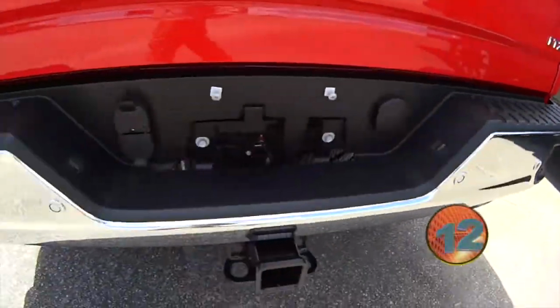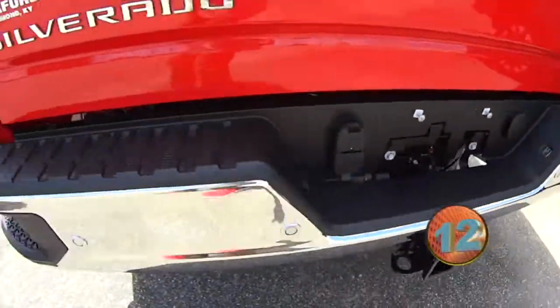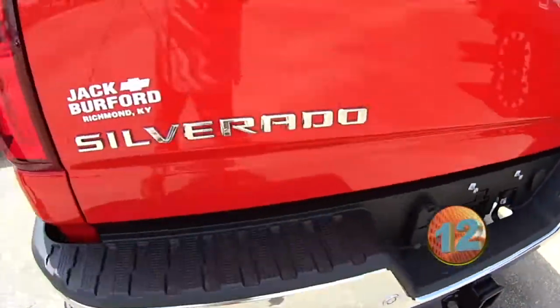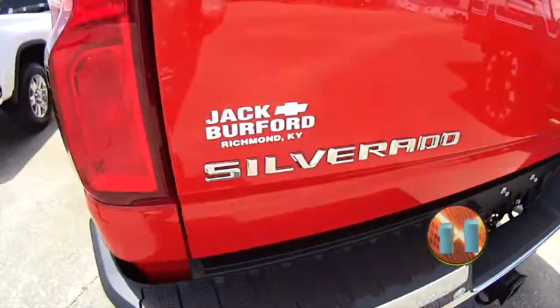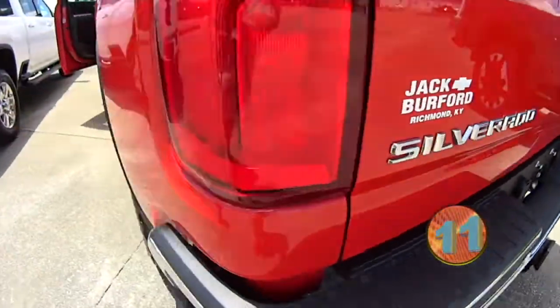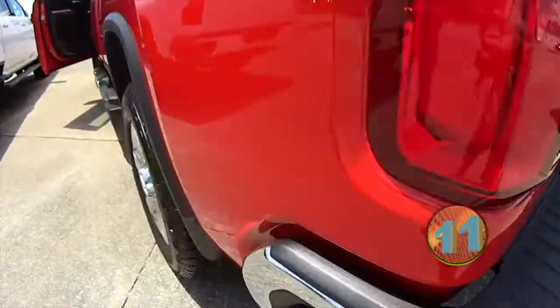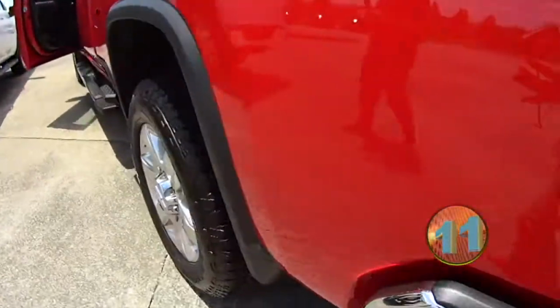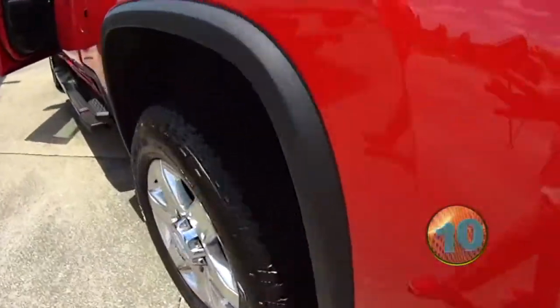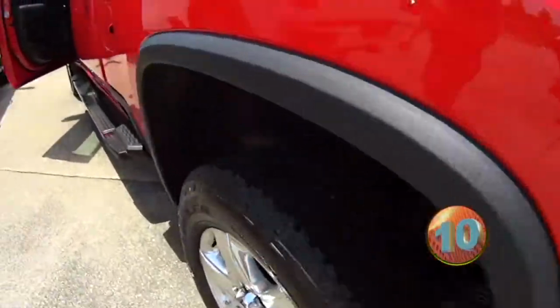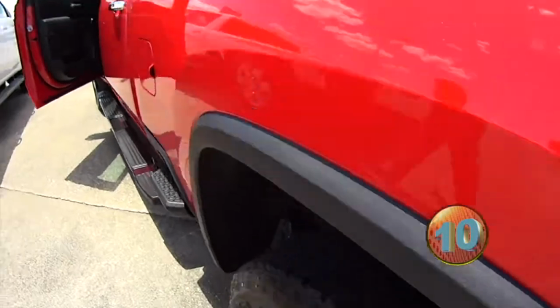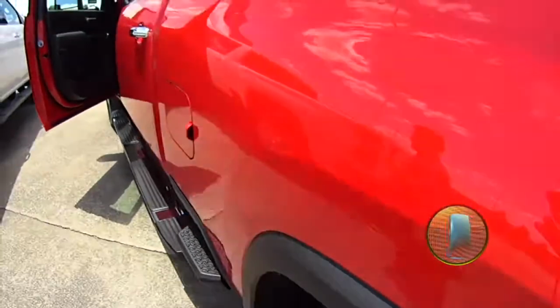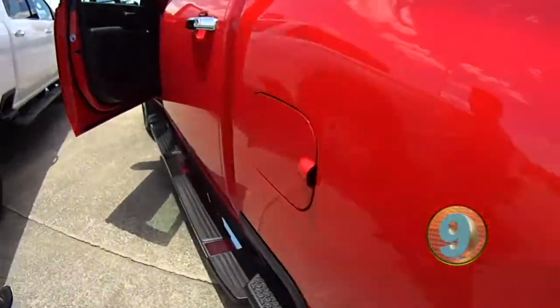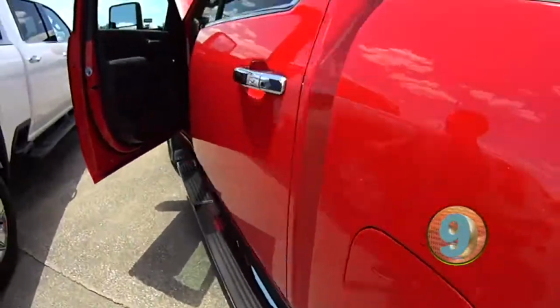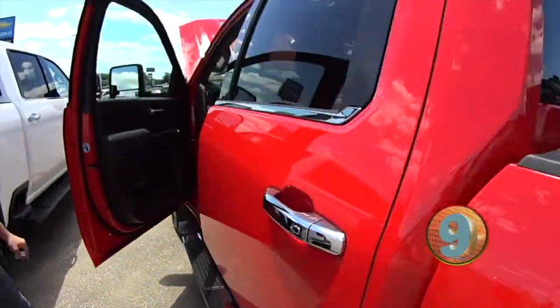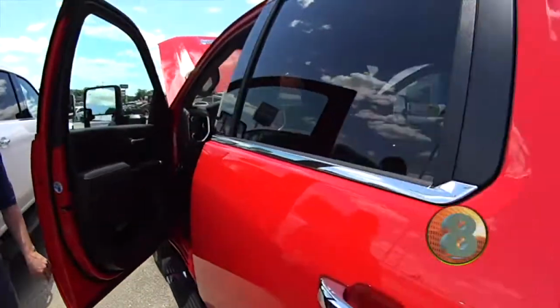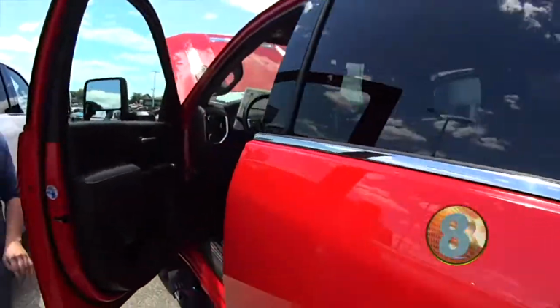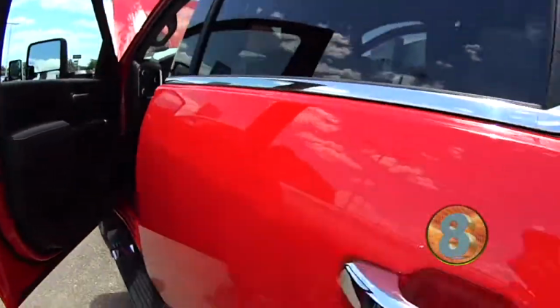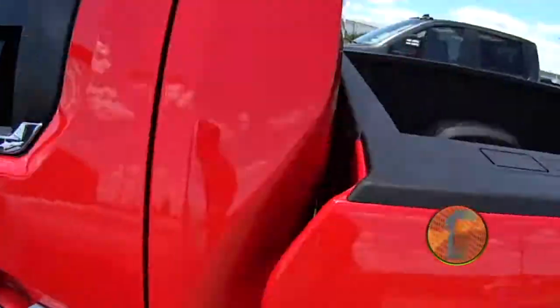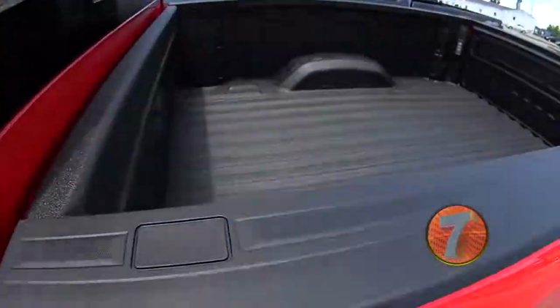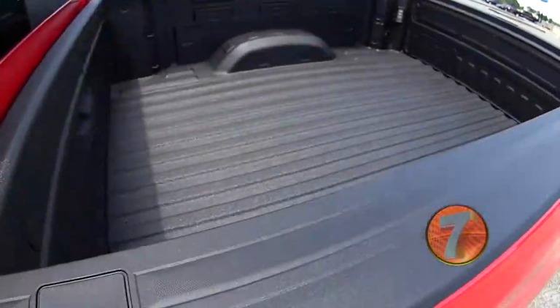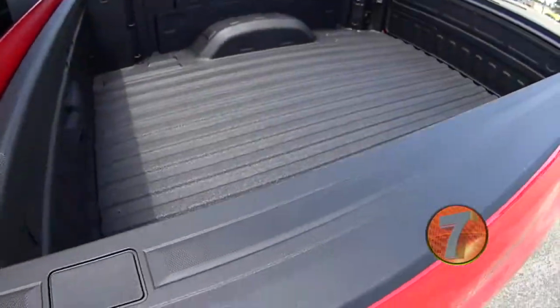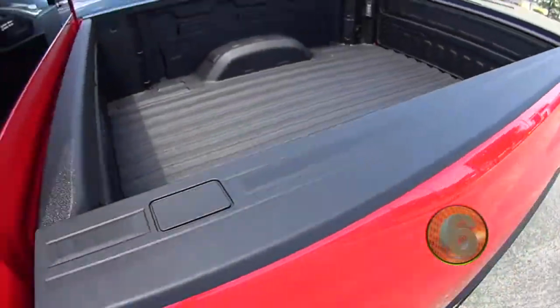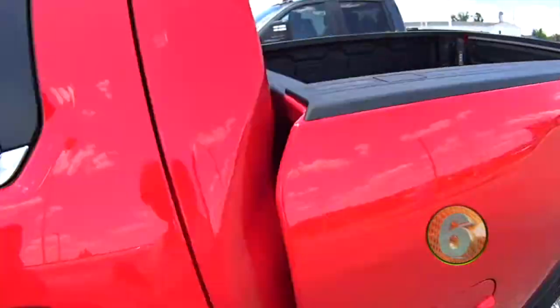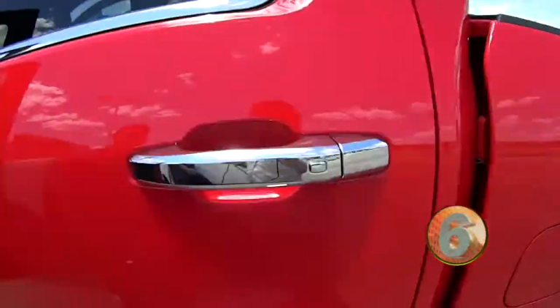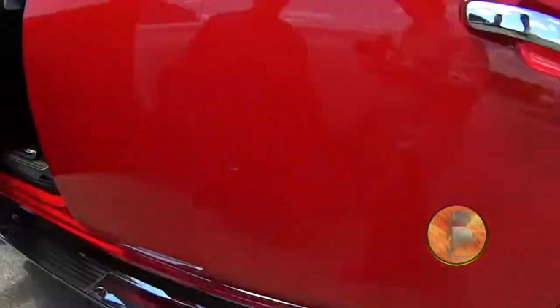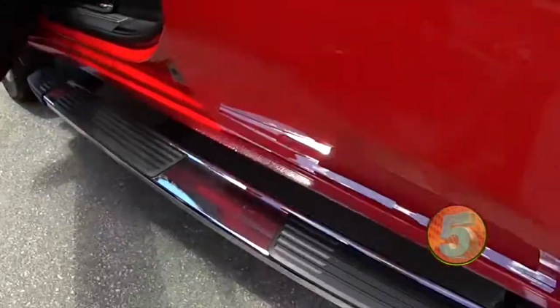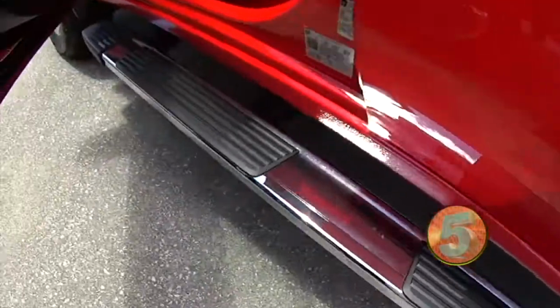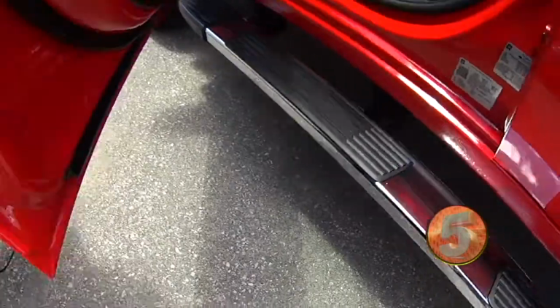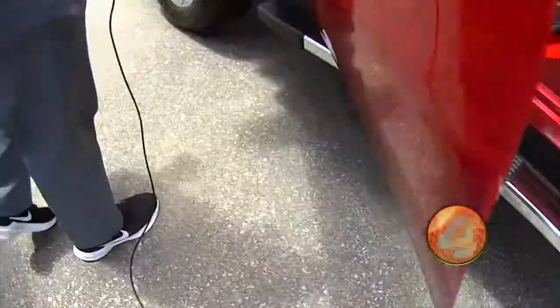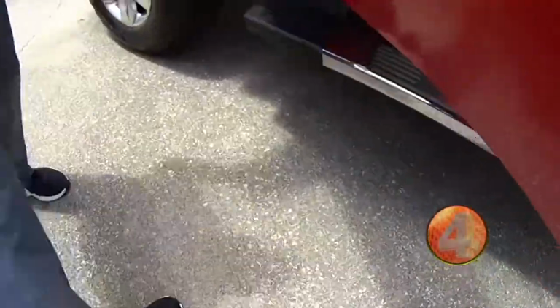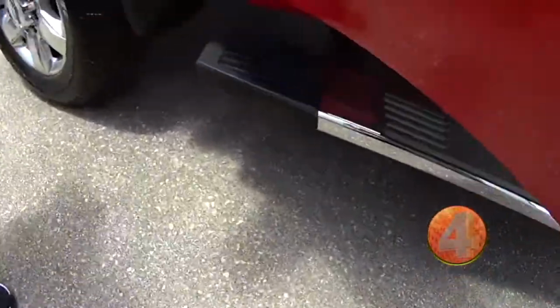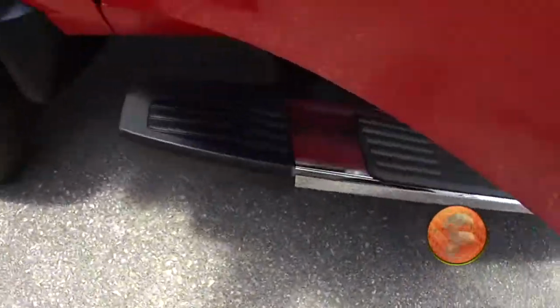So we got the LTZ, and this is red hot — that's what we call this color. Nice little bed liner, and then we got the running boards.